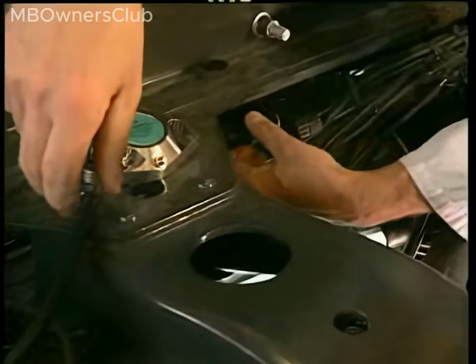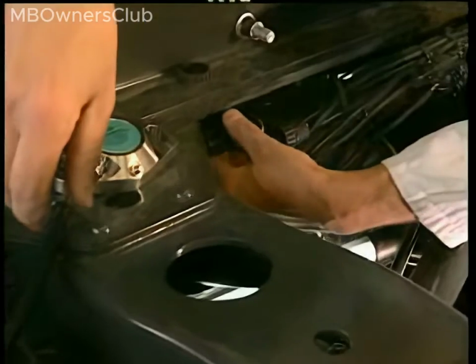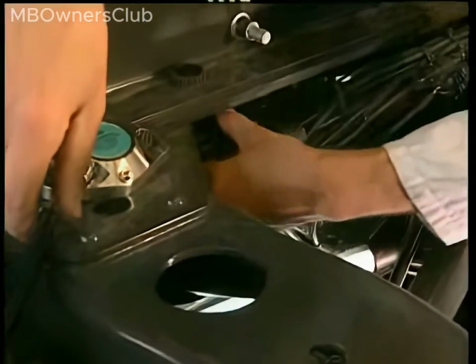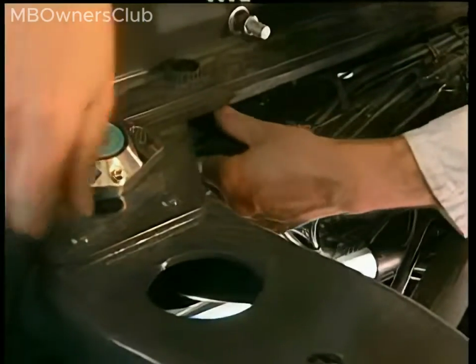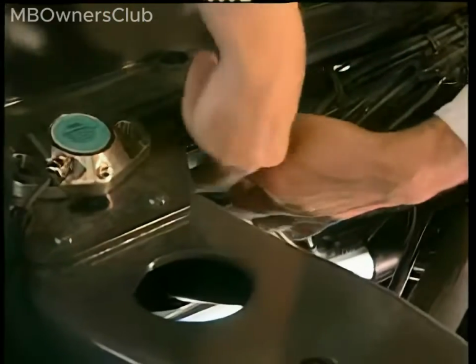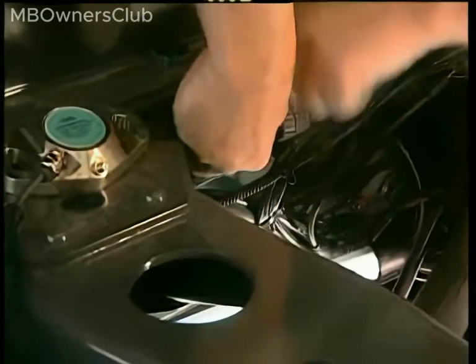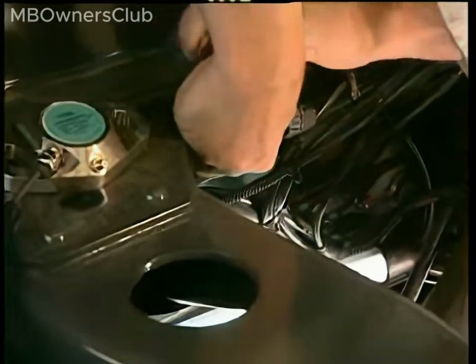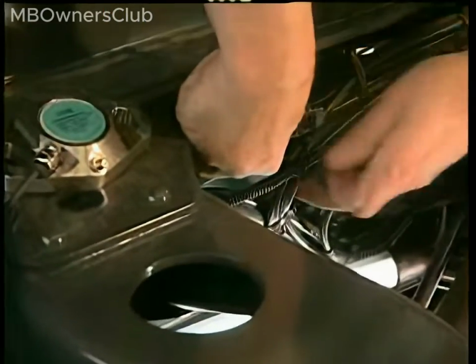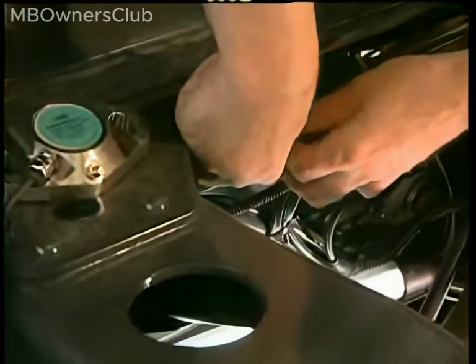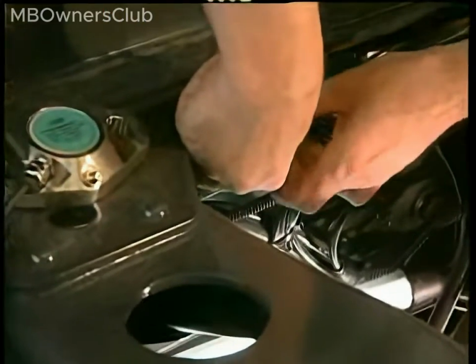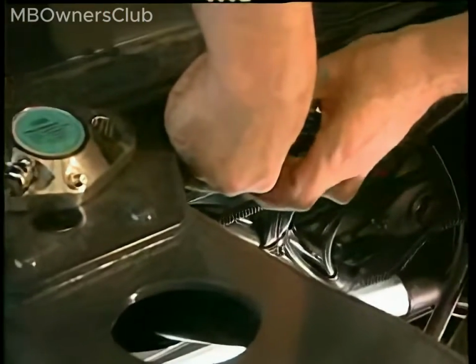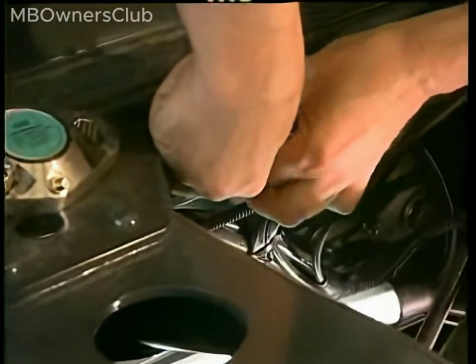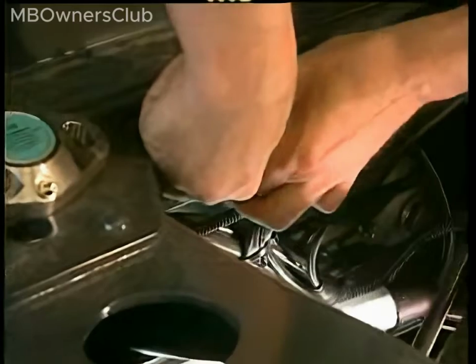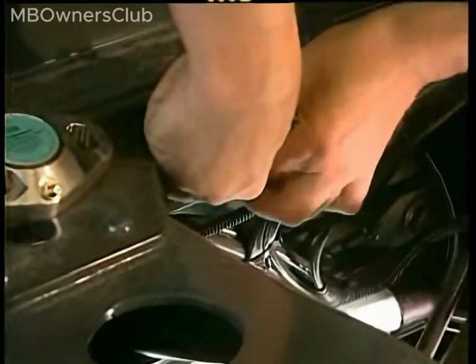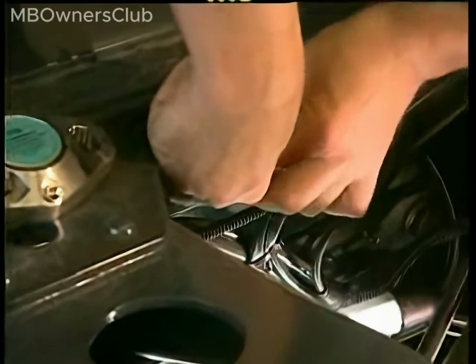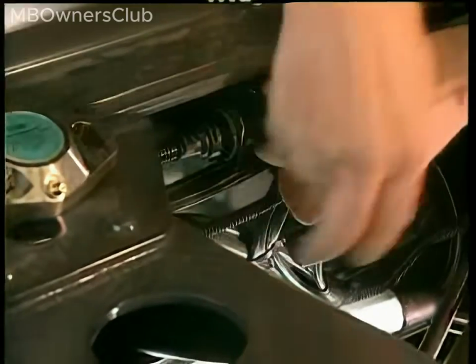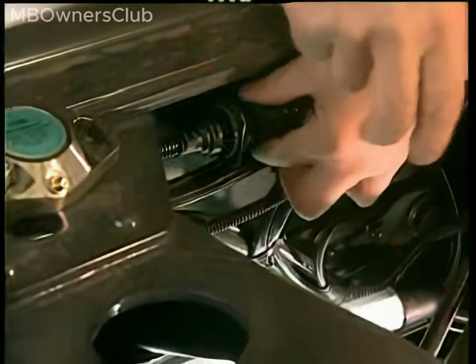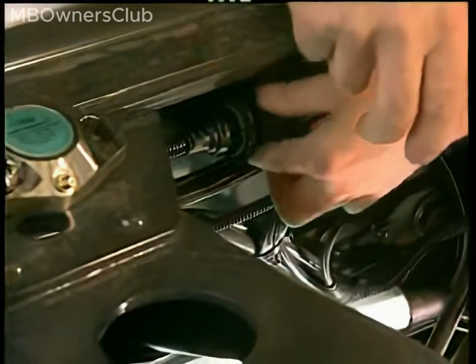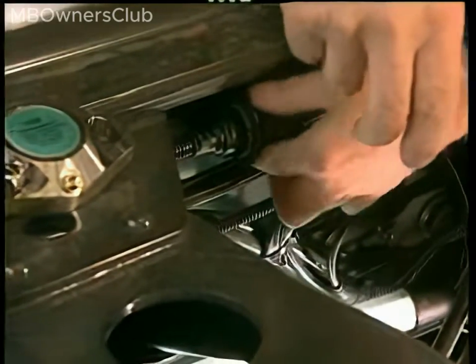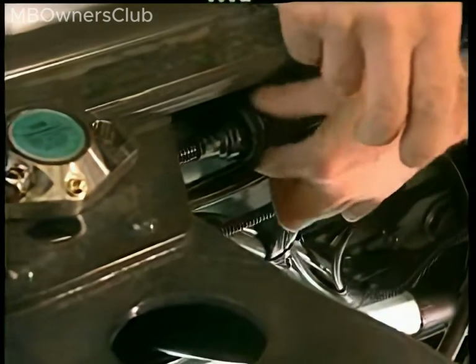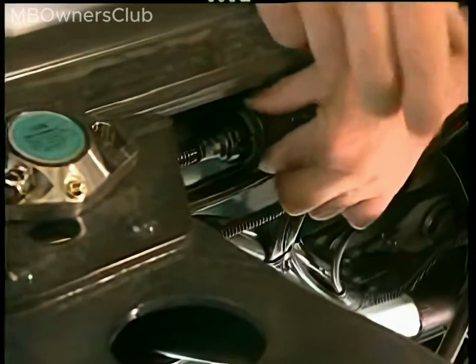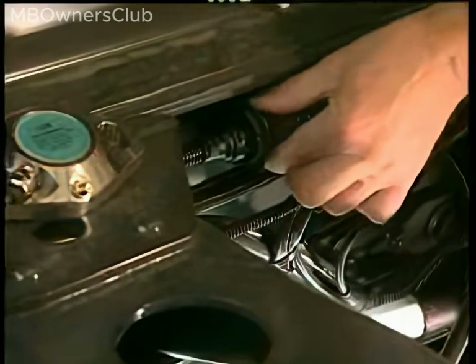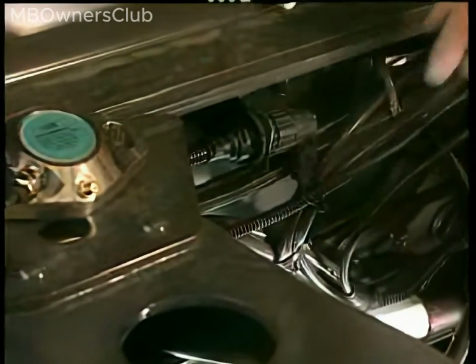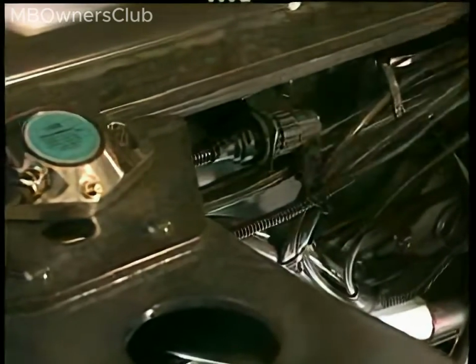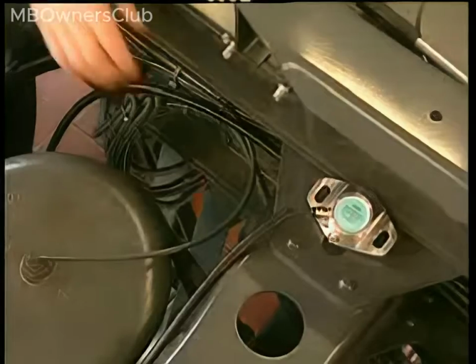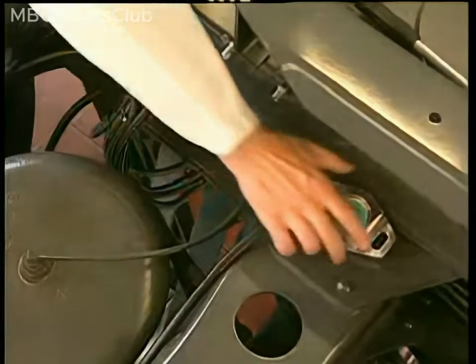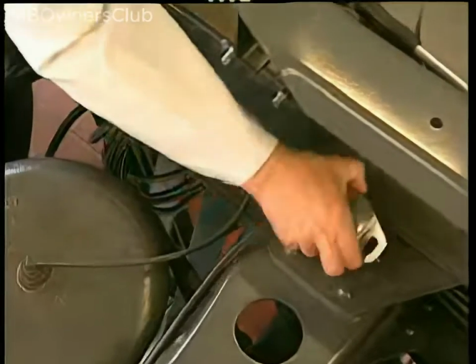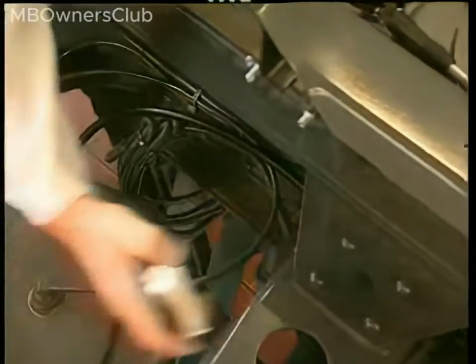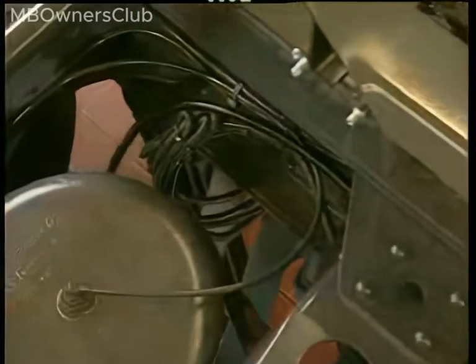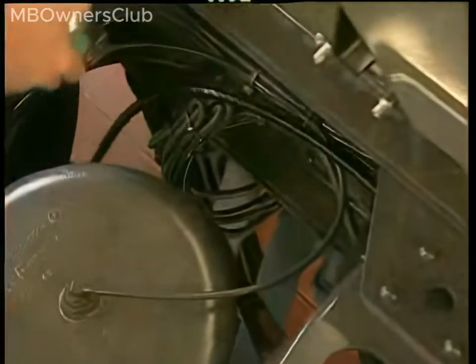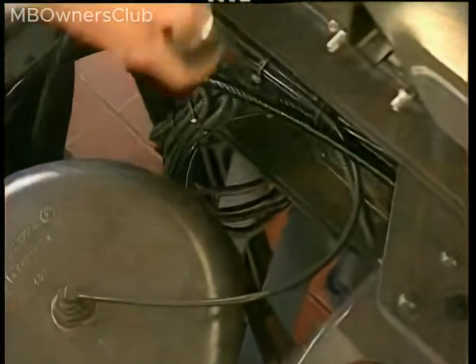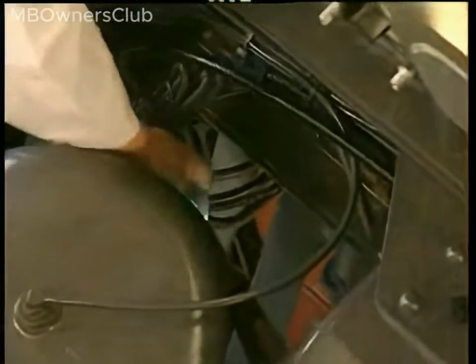Plug the new sensor into the connector. Now route the cable.